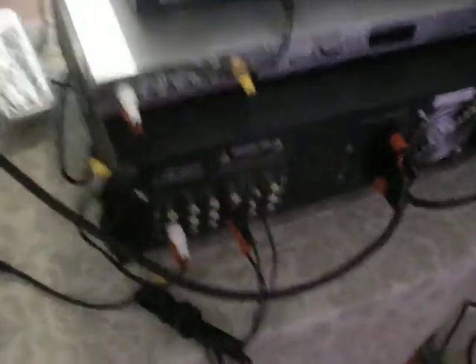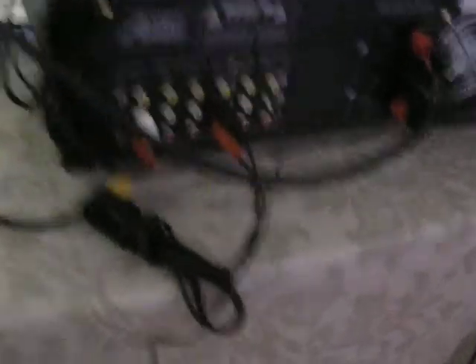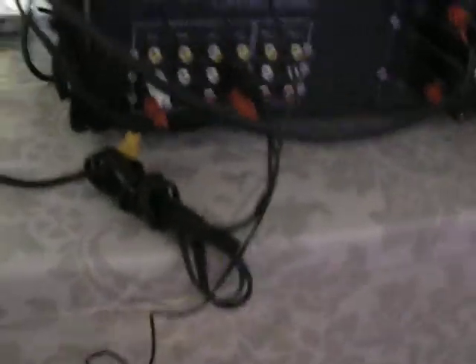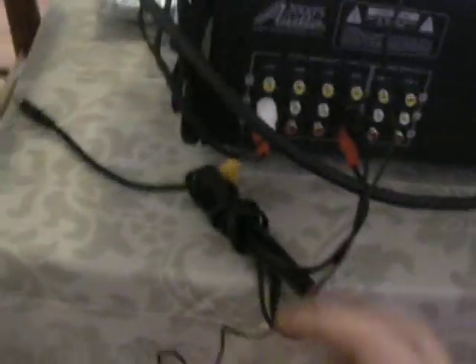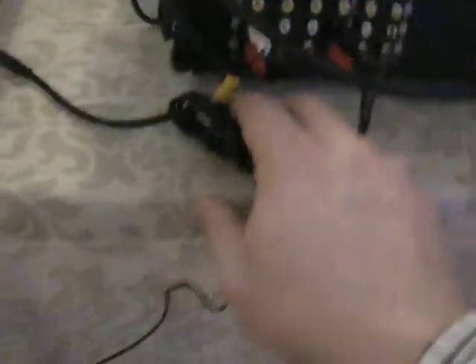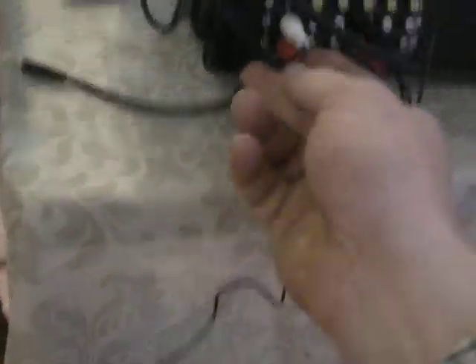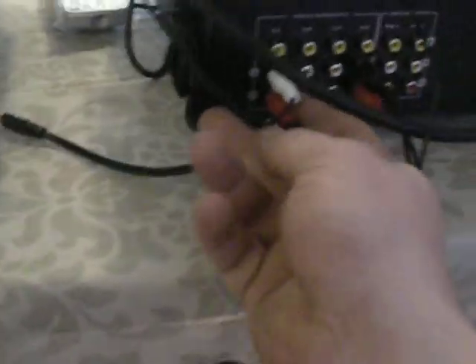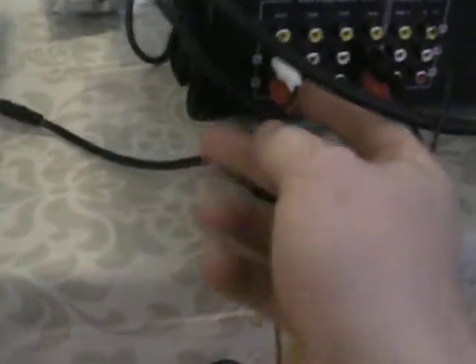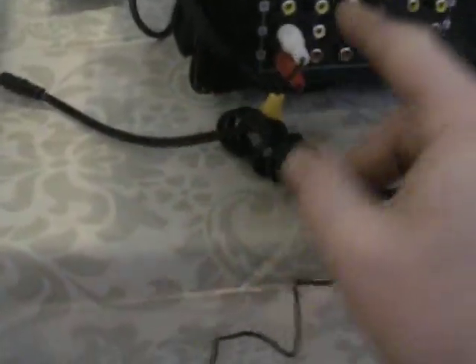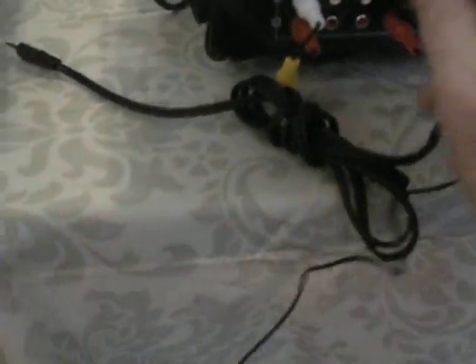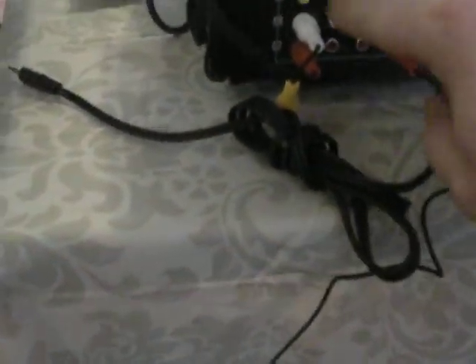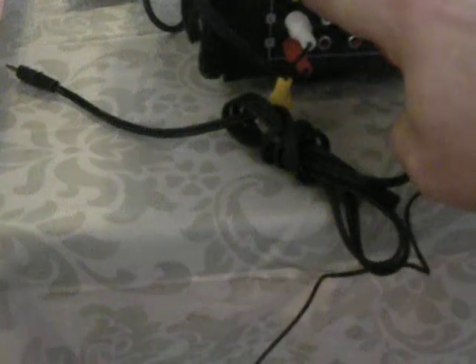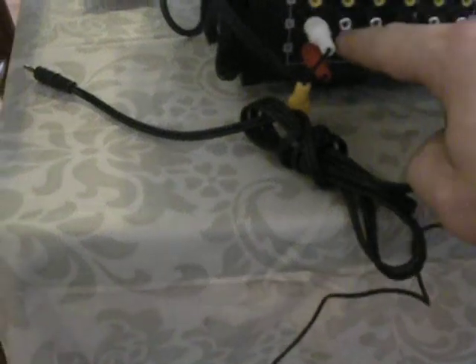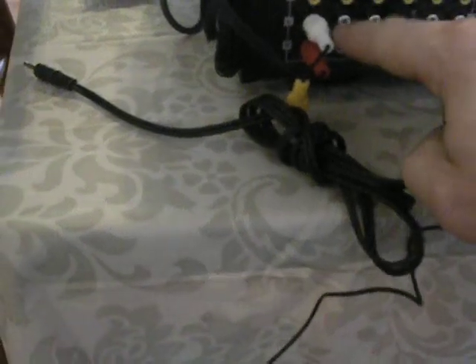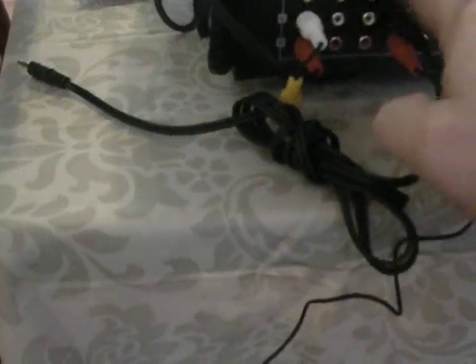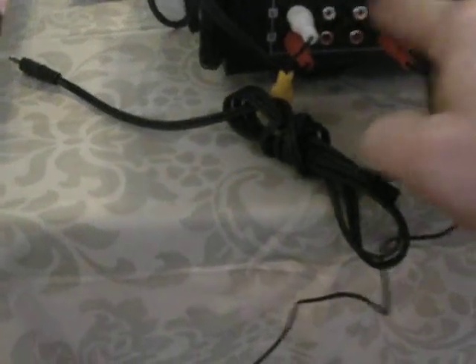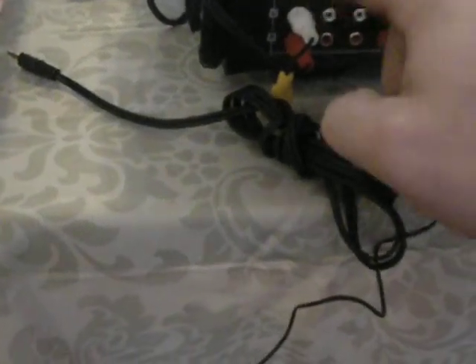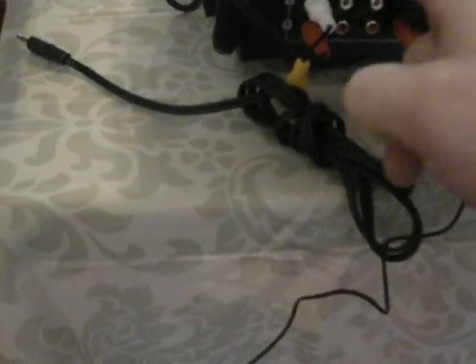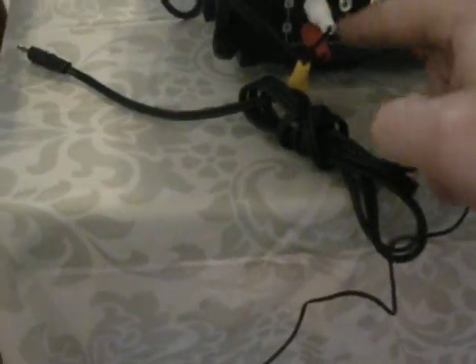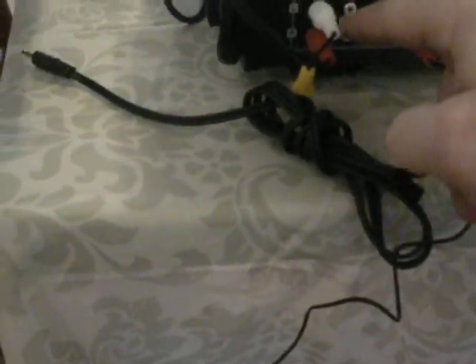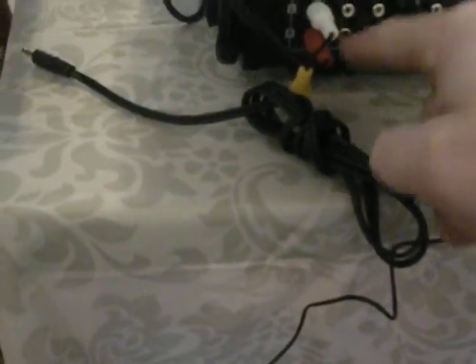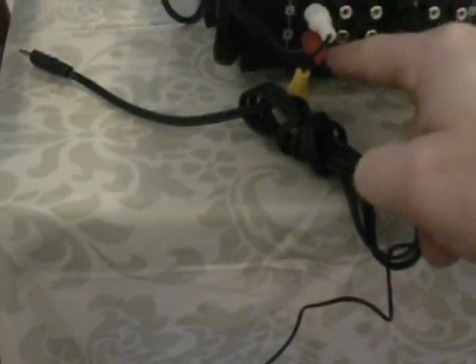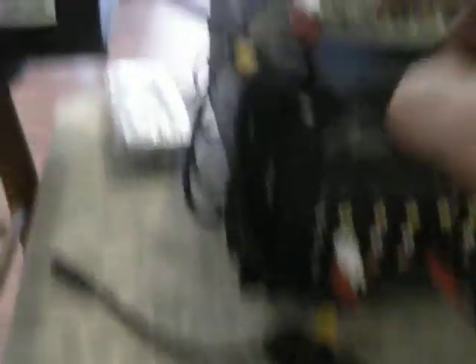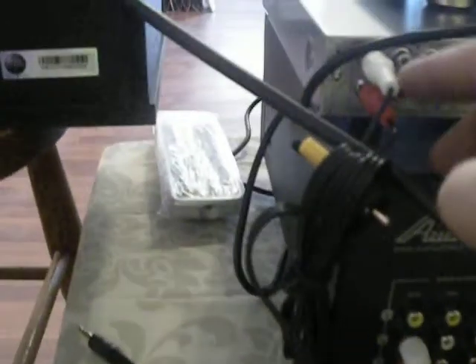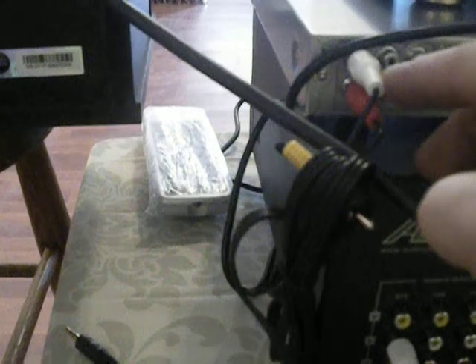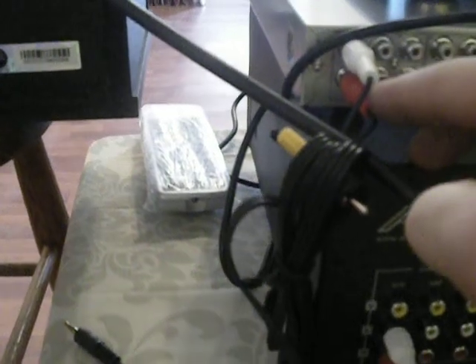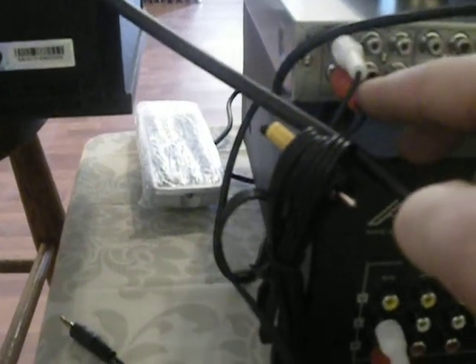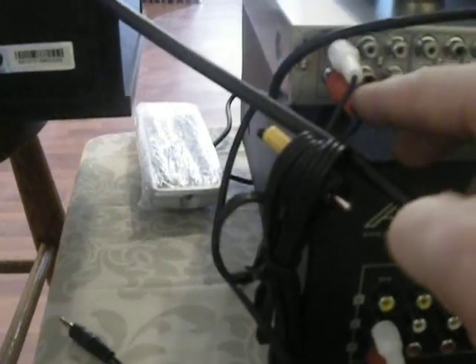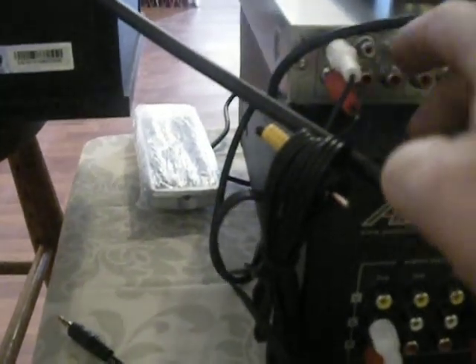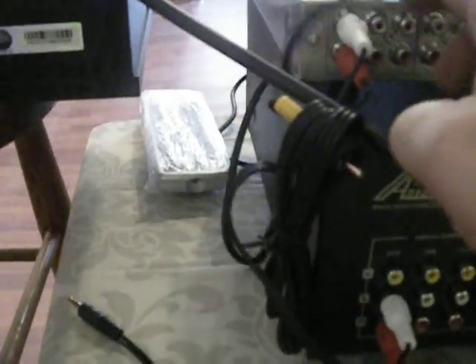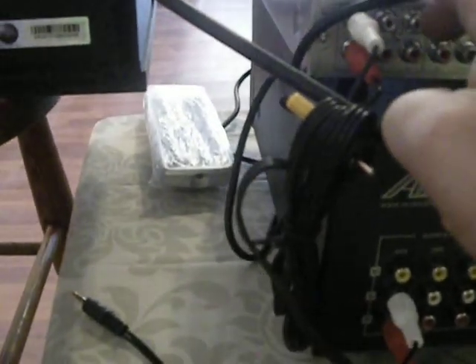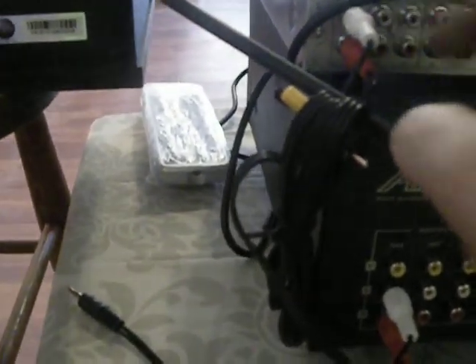You'll notice the amplifier. I have the player hooked in into the DVD. It doesn't matter where you hook it up, but I just put it right here — red and white. And then I have the red and white into the back of the player all the way over to the left.